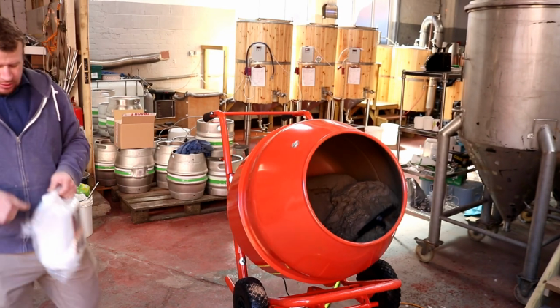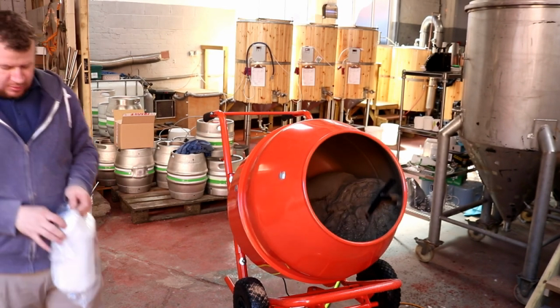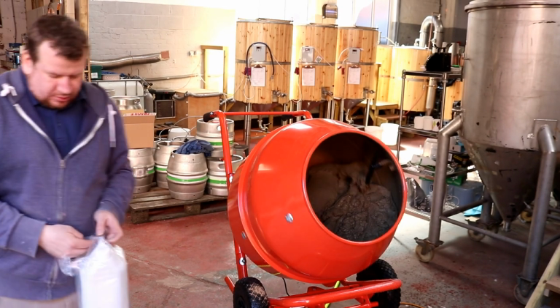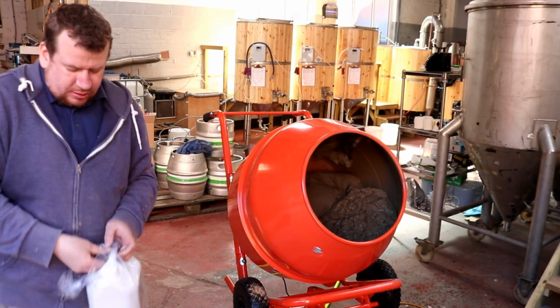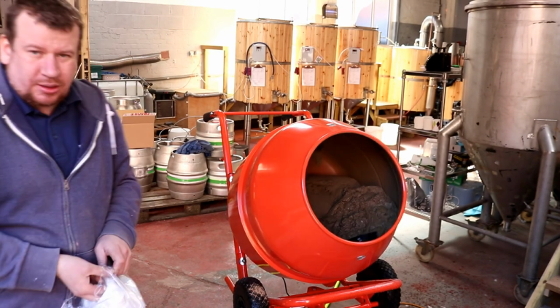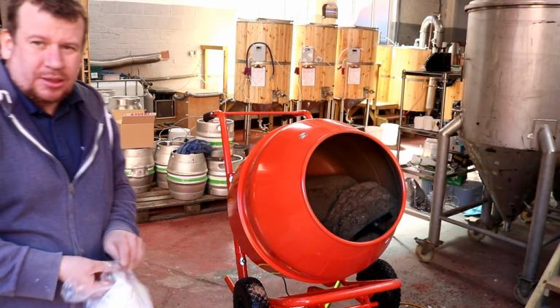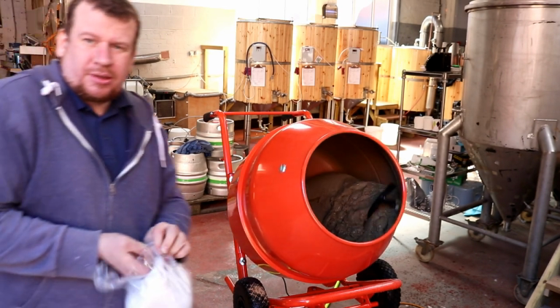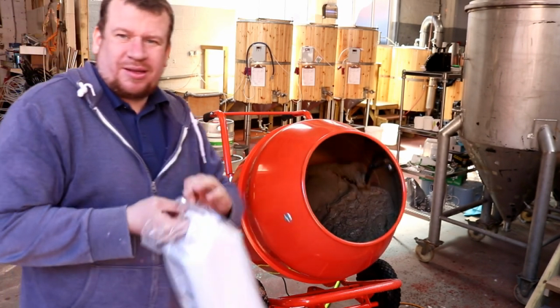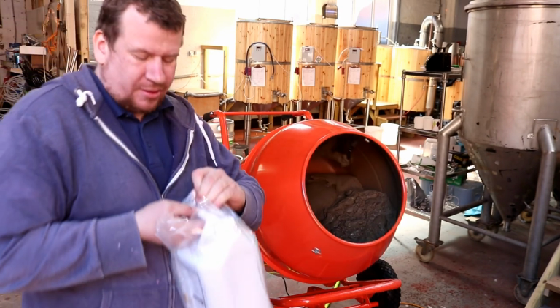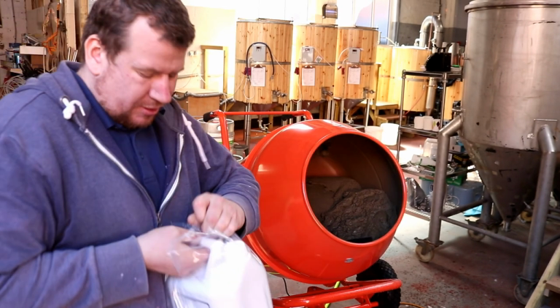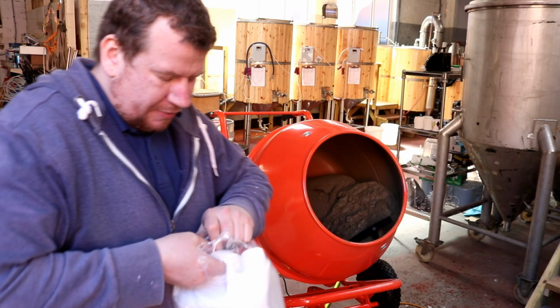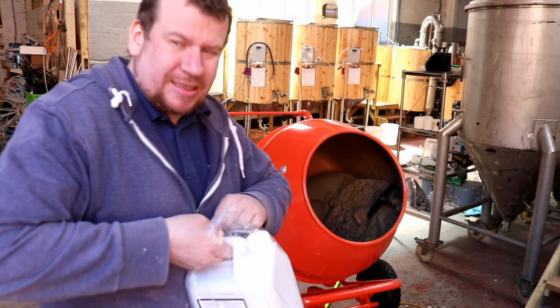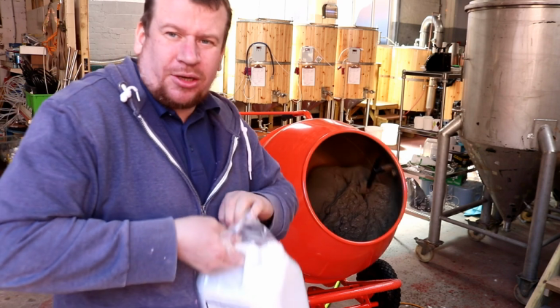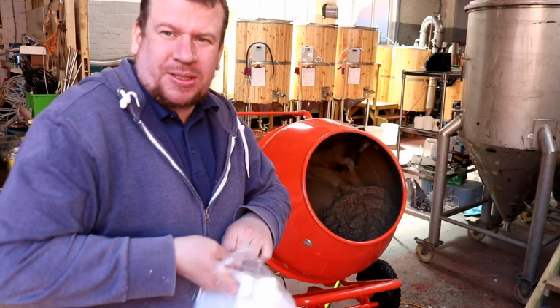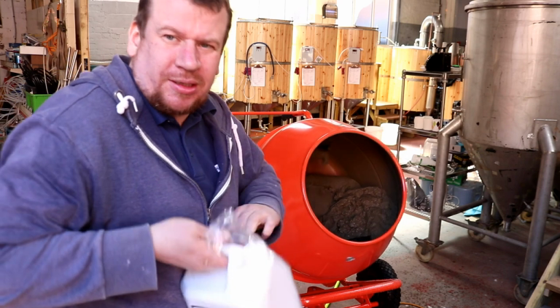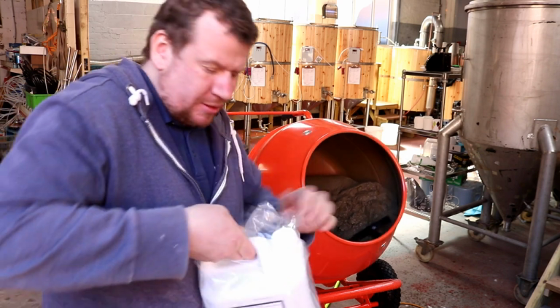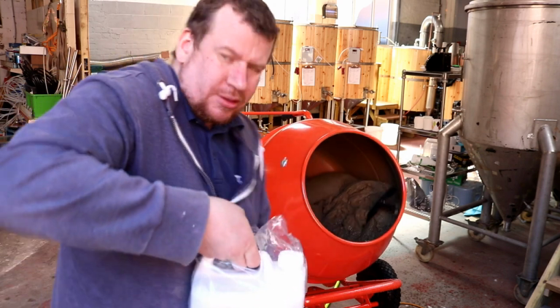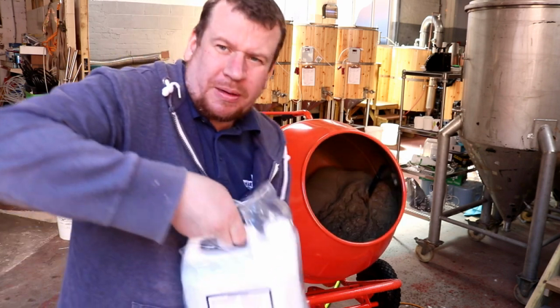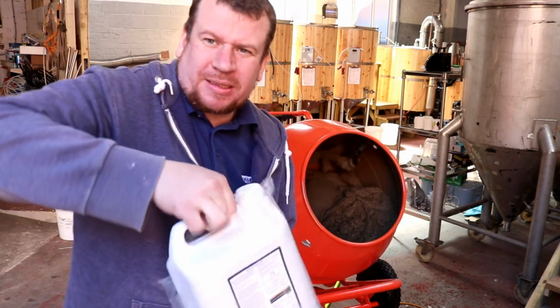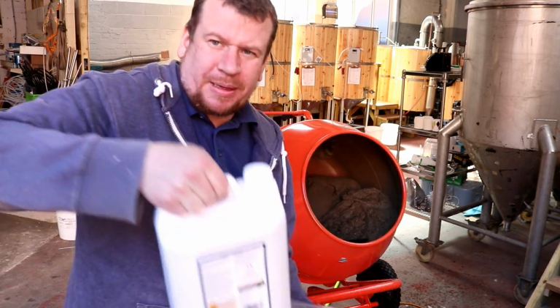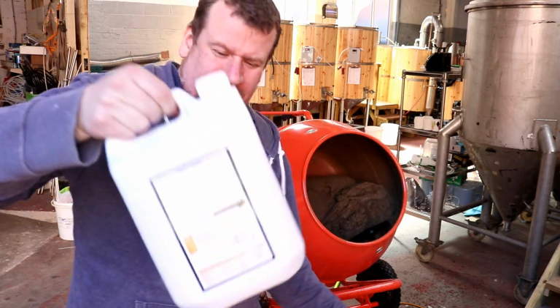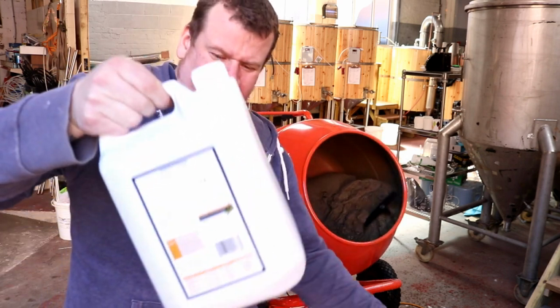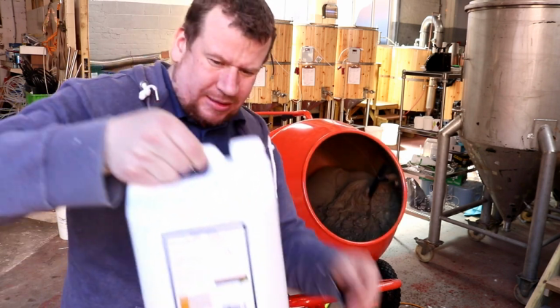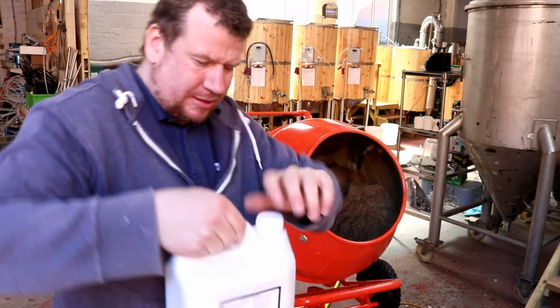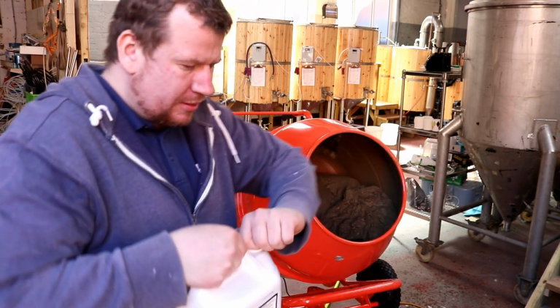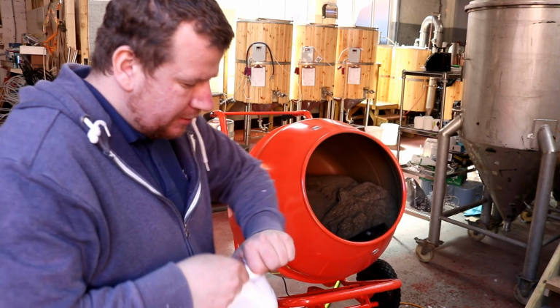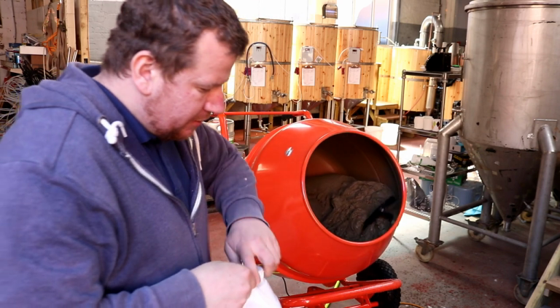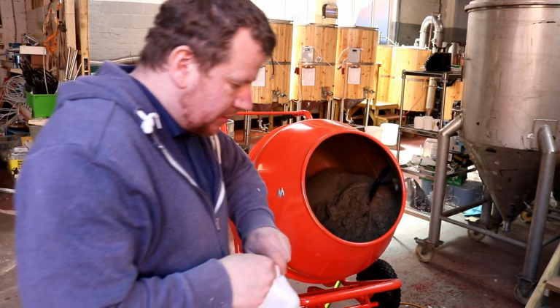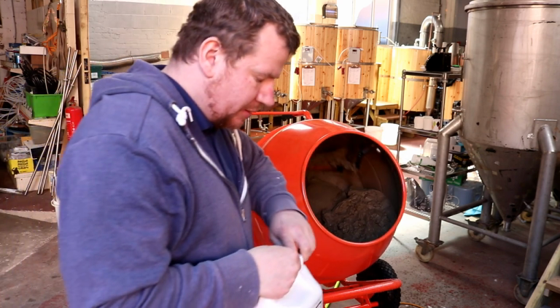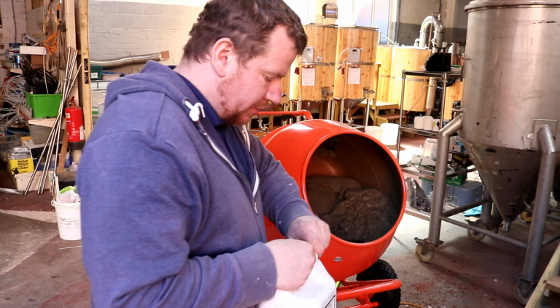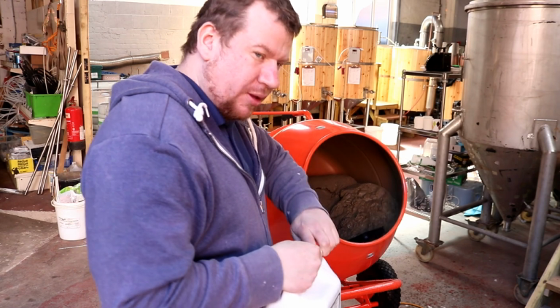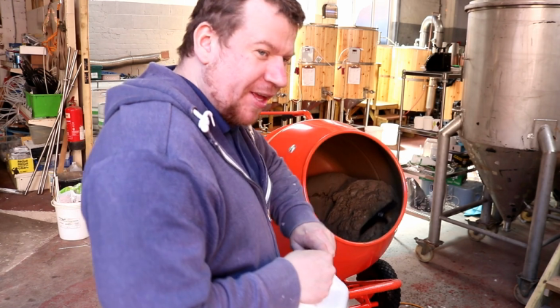Oh god, even plastic tubs come in plastic bags these days — I don't know what they're thinking.